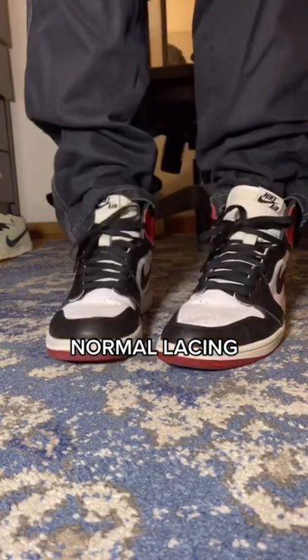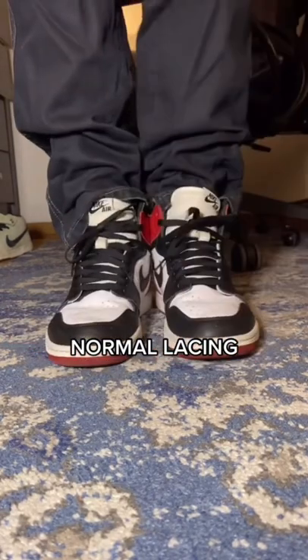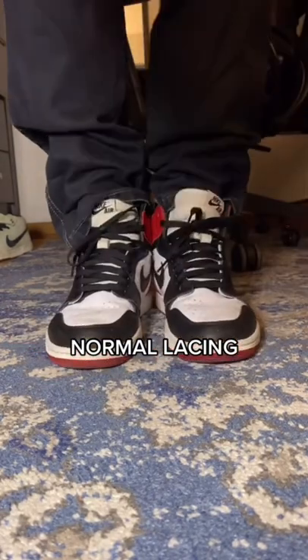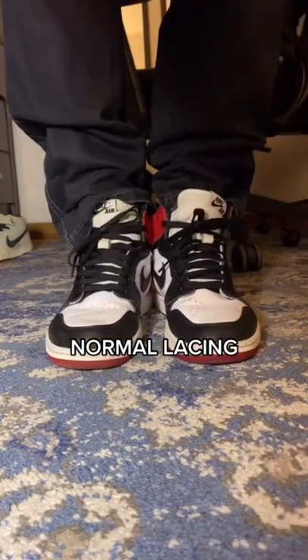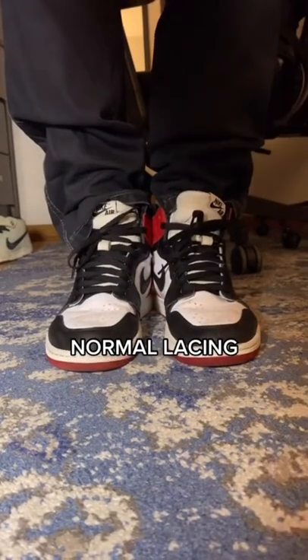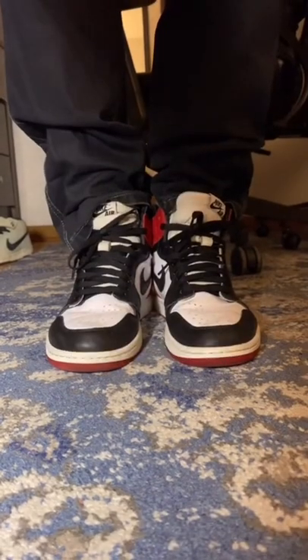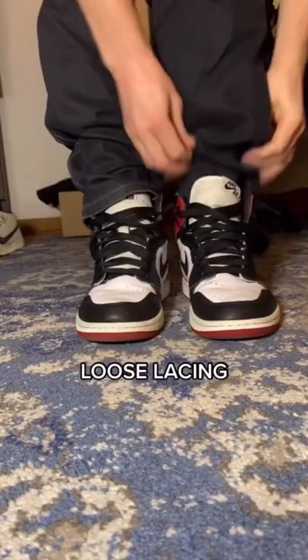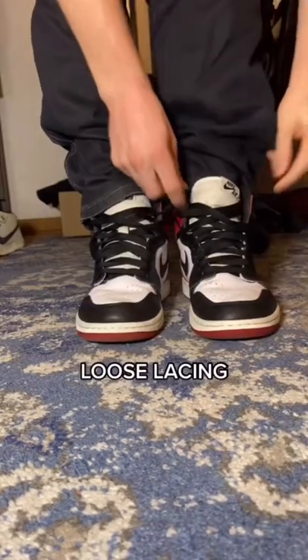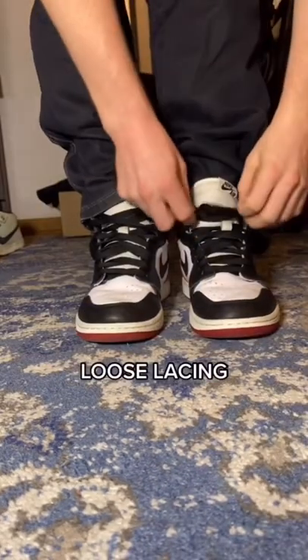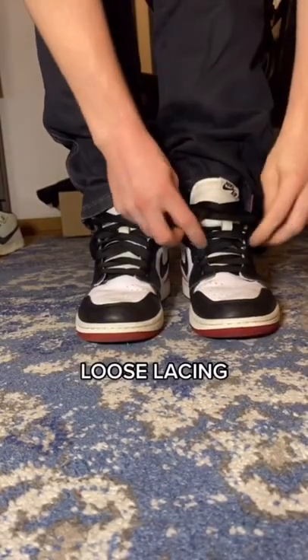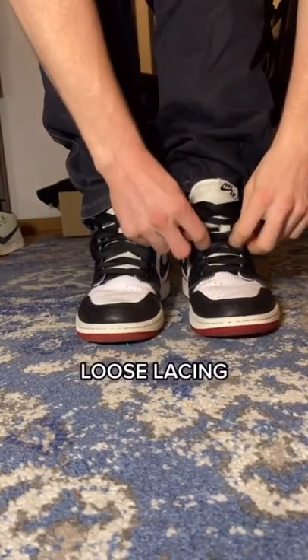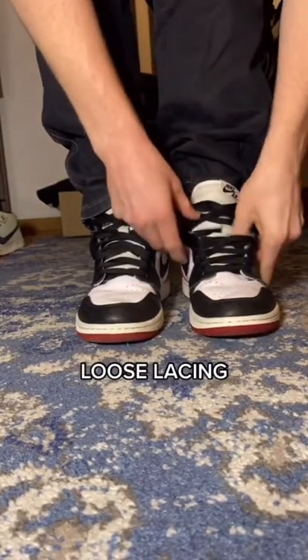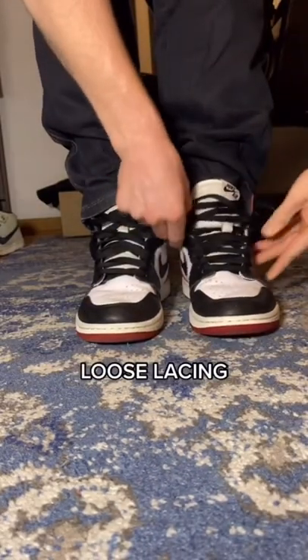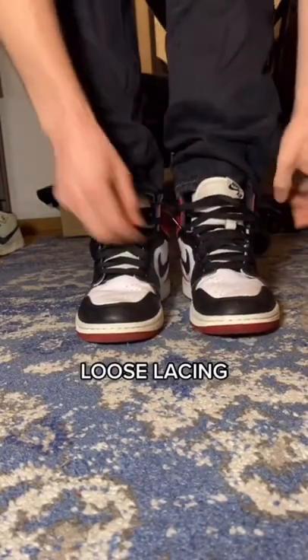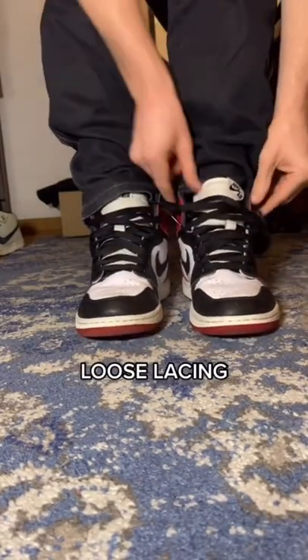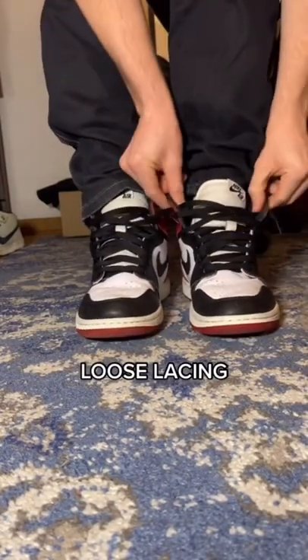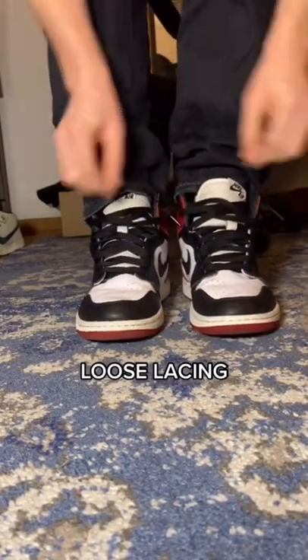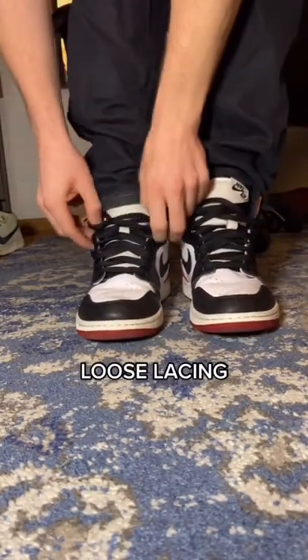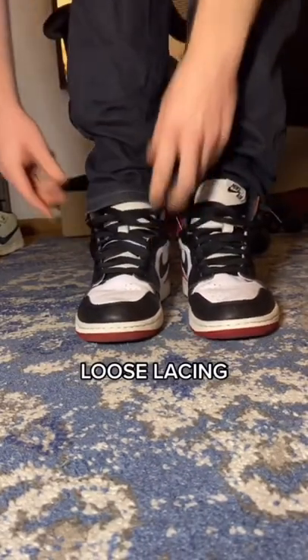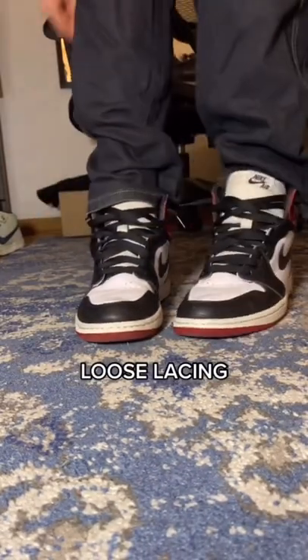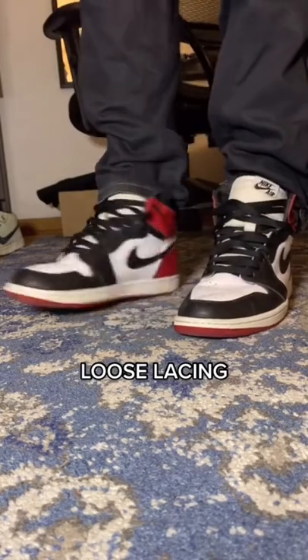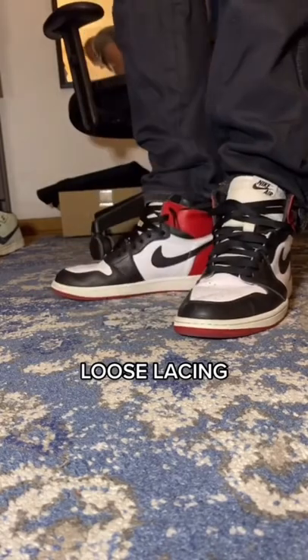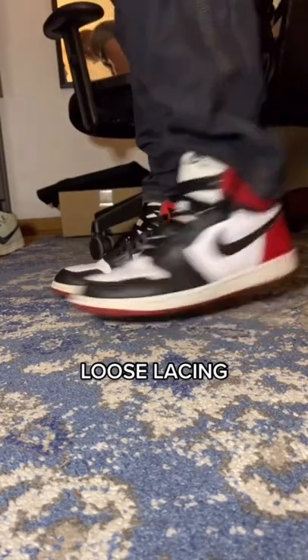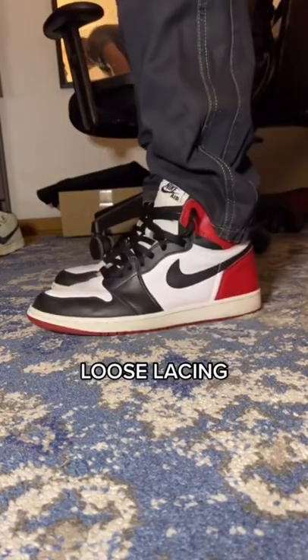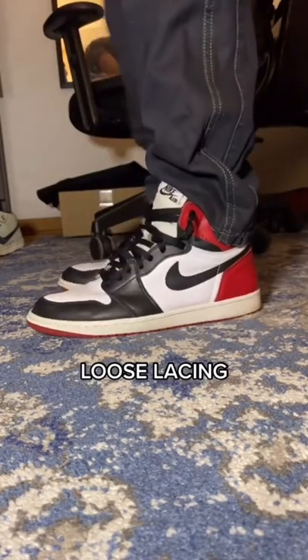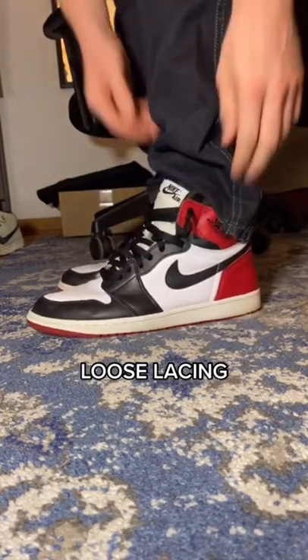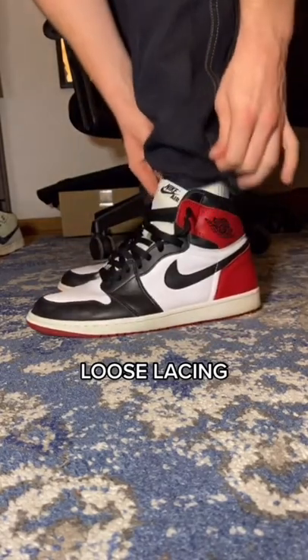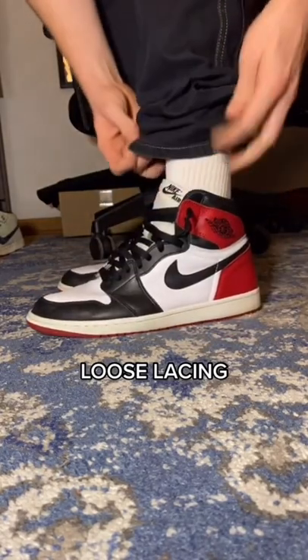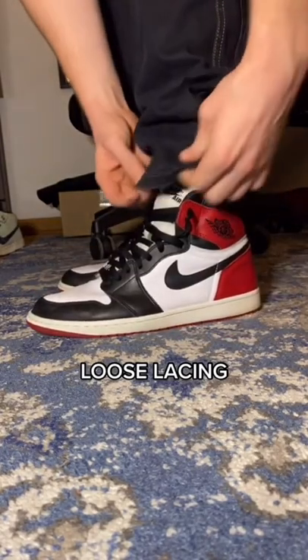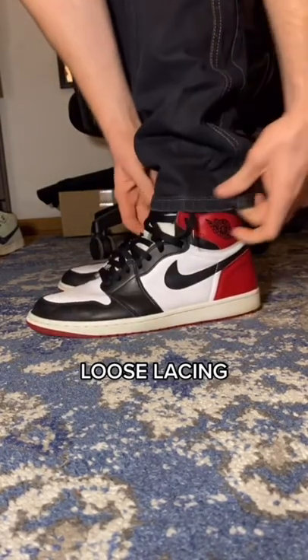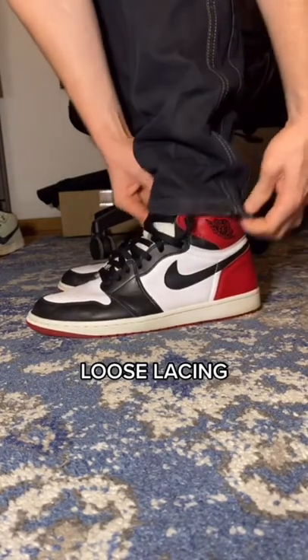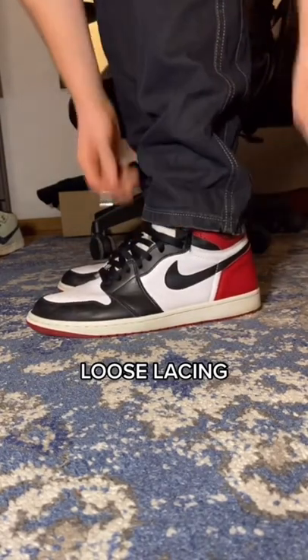Next up, we've got the loose lace — just lace your sneaker all the way to the top and don't tie a knot. This gives the Jordan 1 the widest profile, and it's also the most casual look.